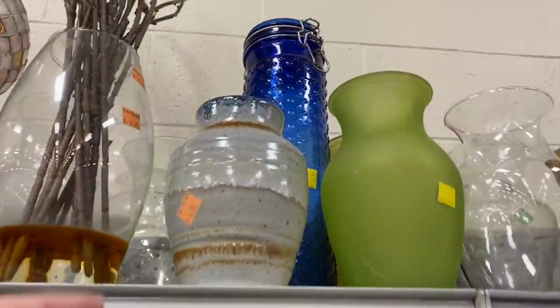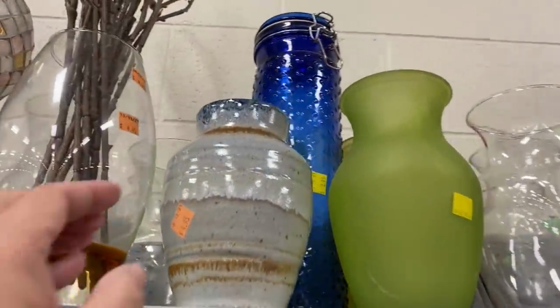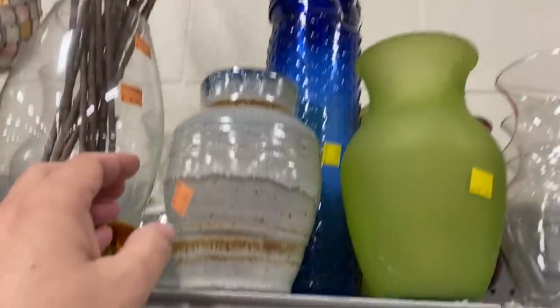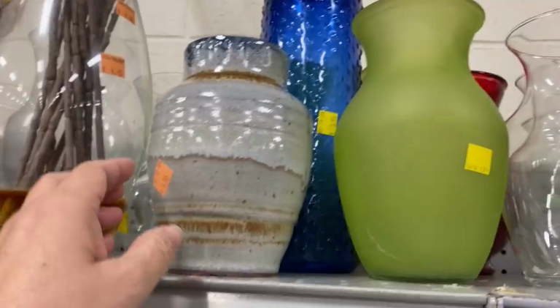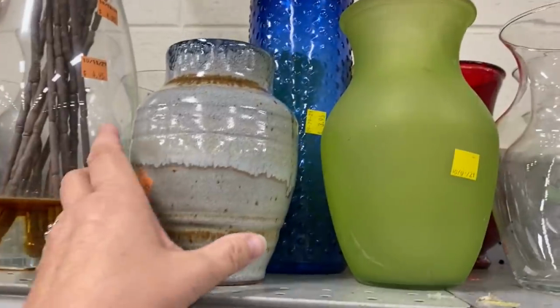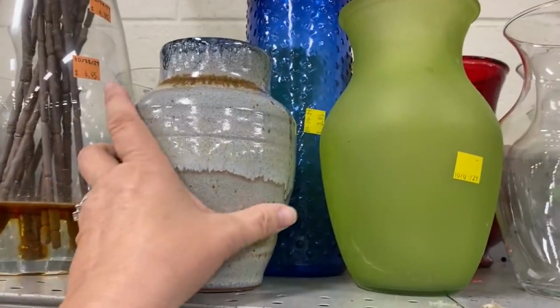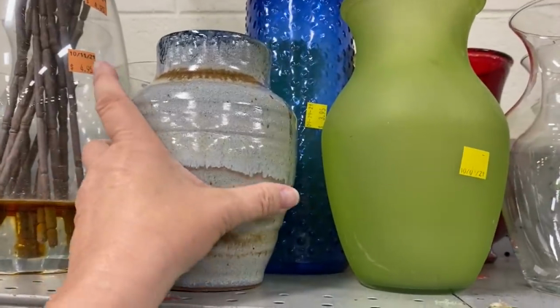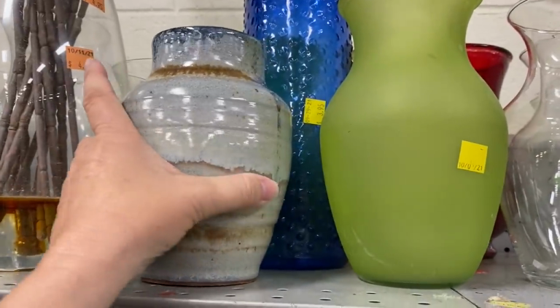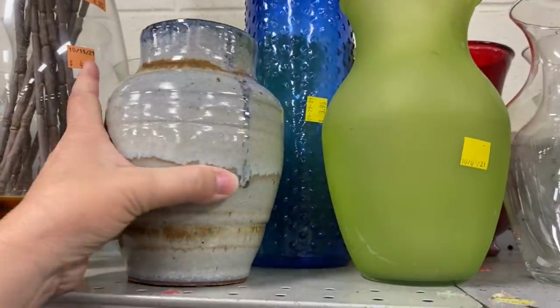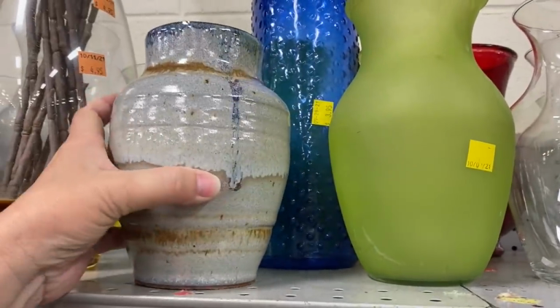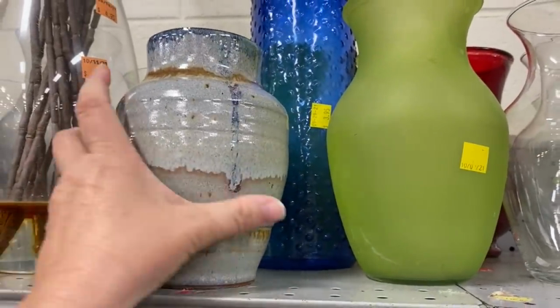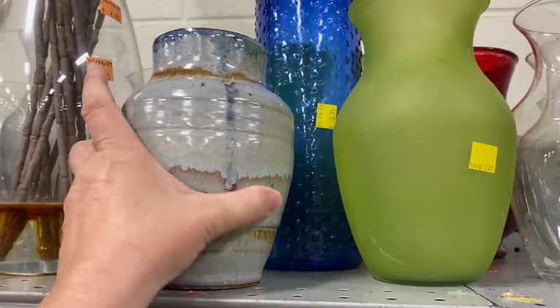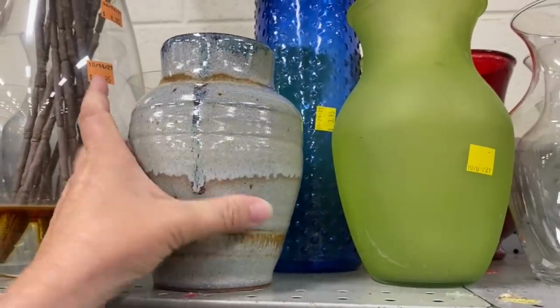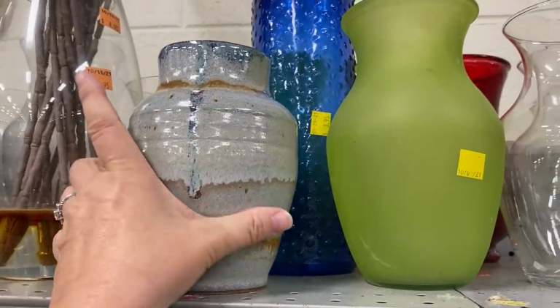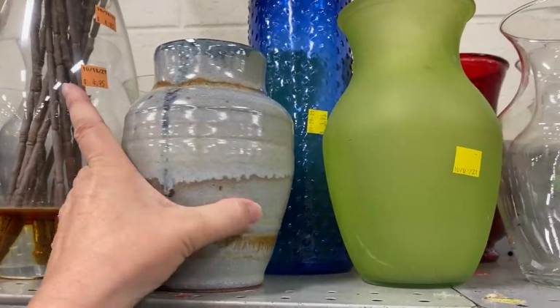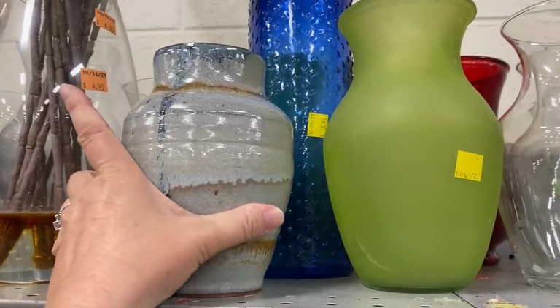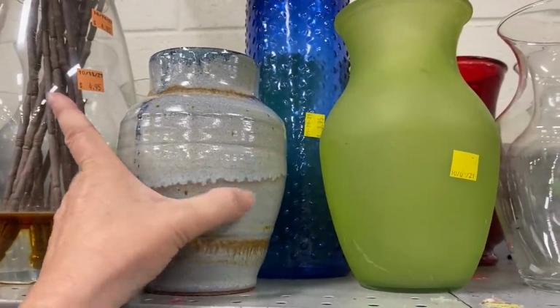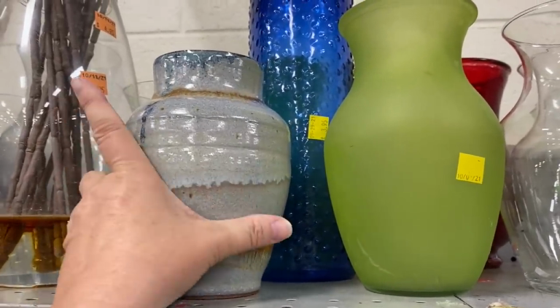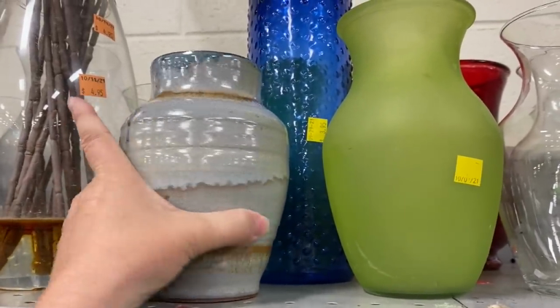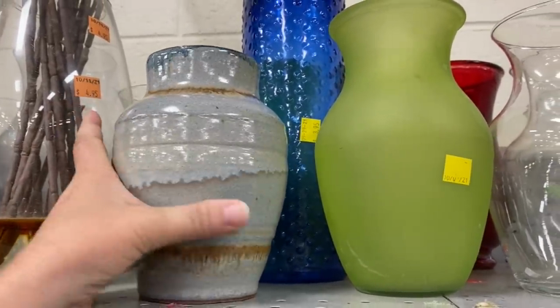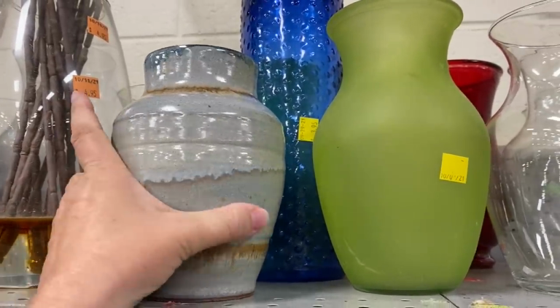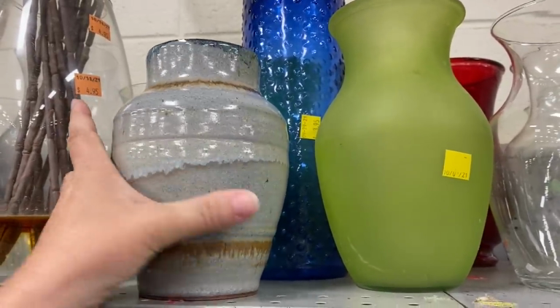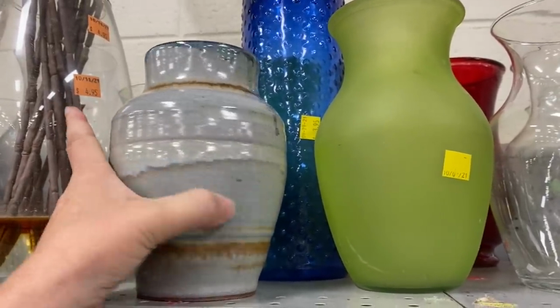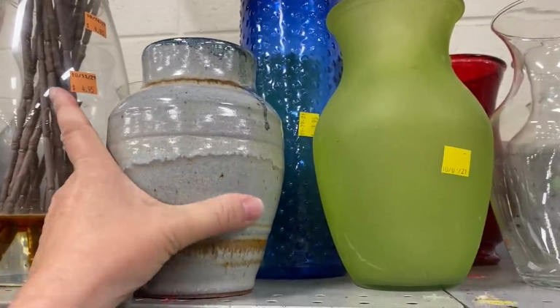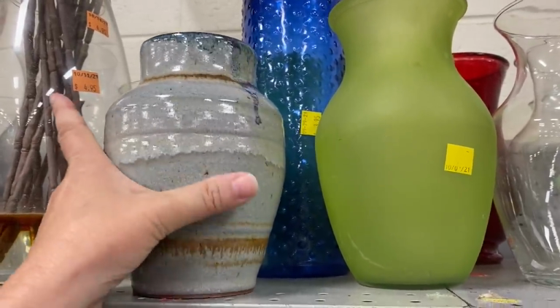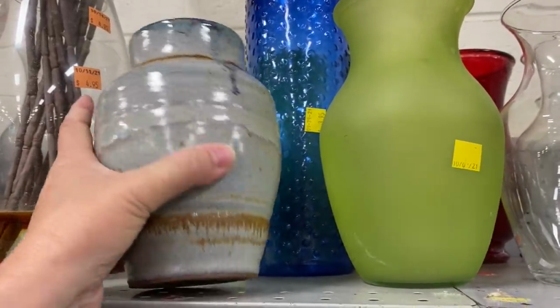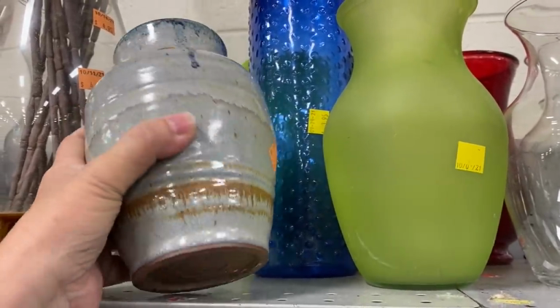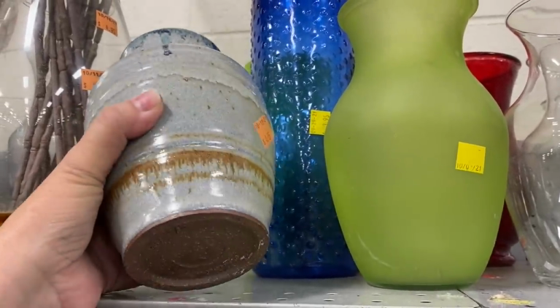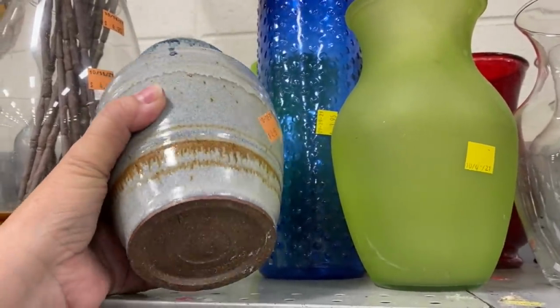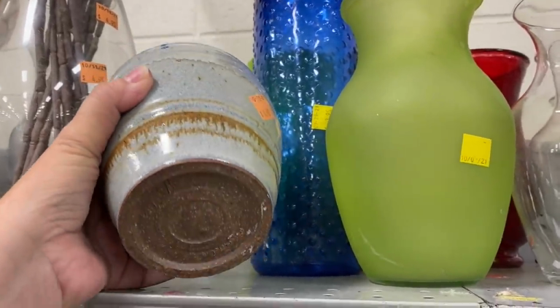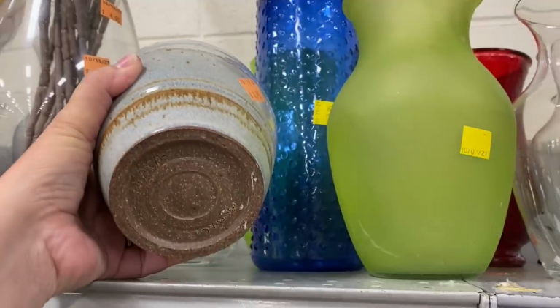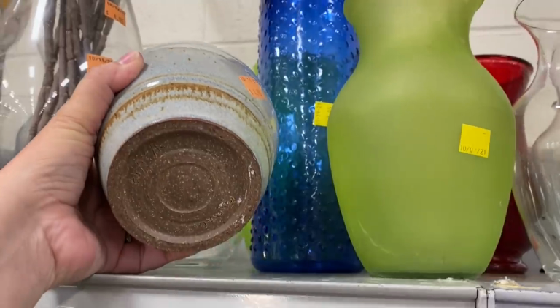And here is another pottery piece — I like the grays and blues on this pottery vase. It is a good size too.